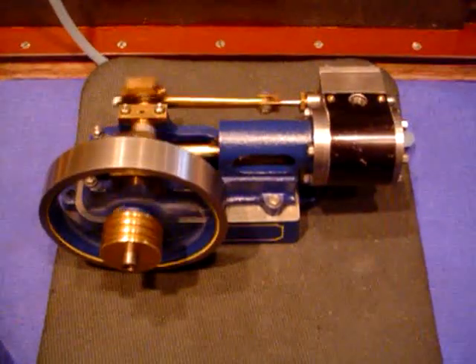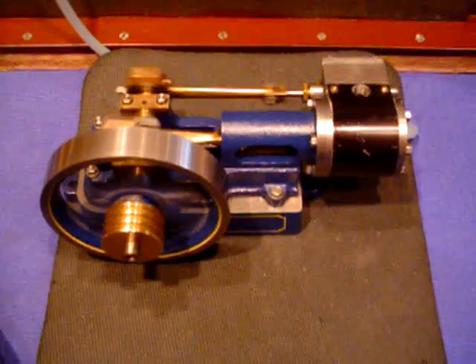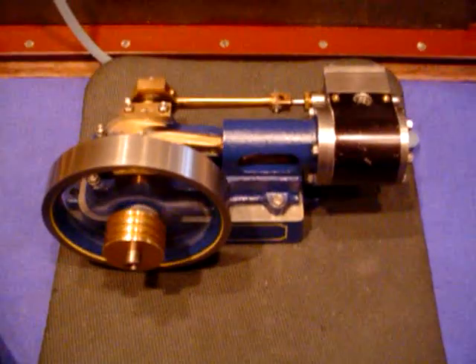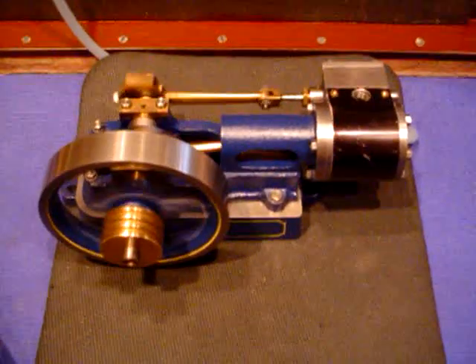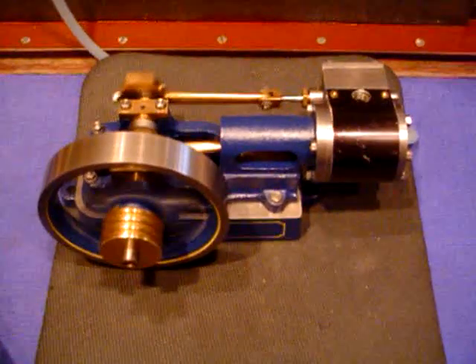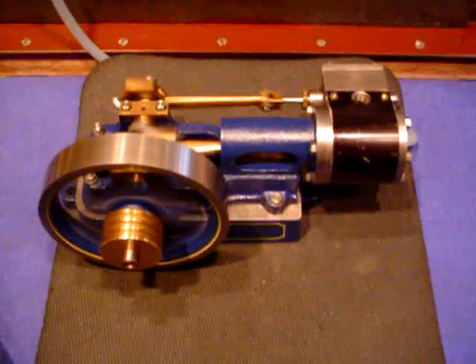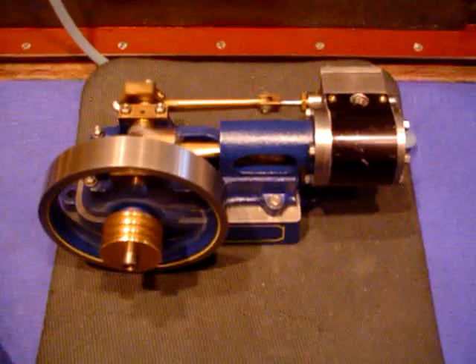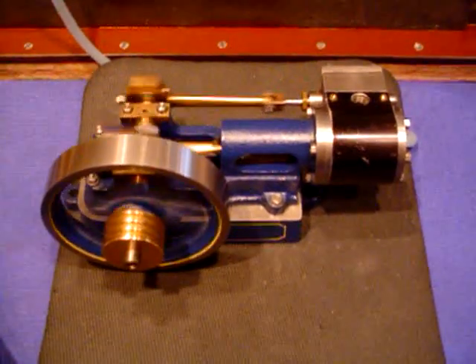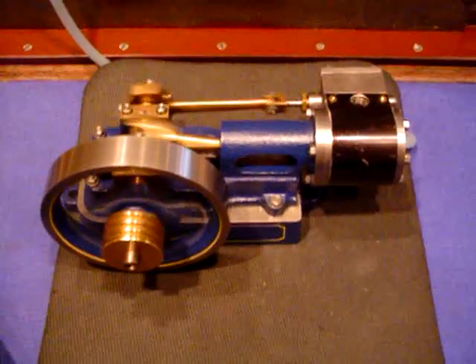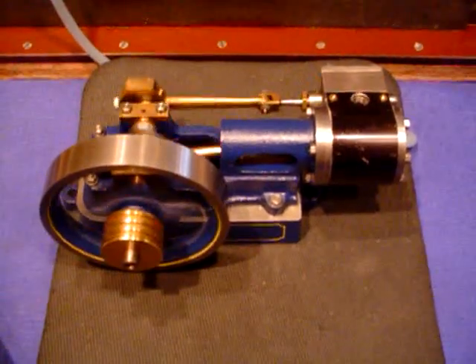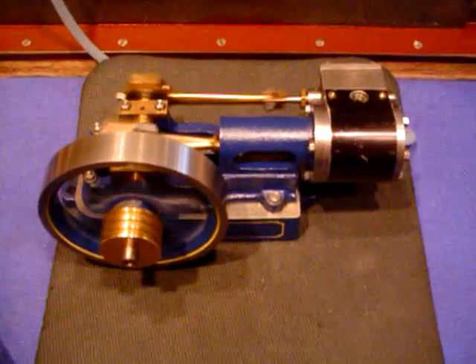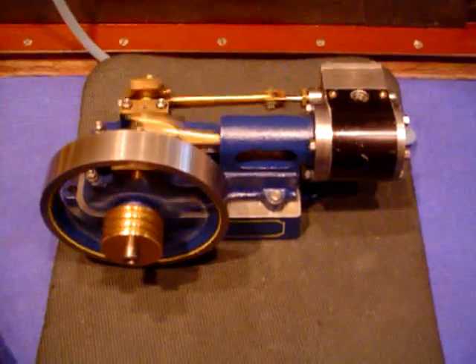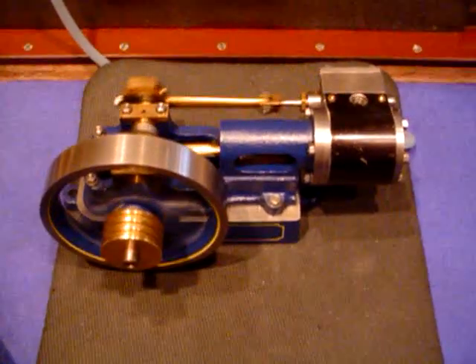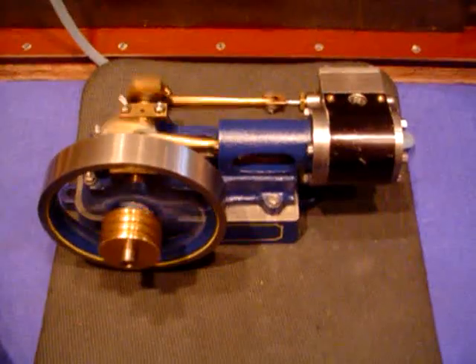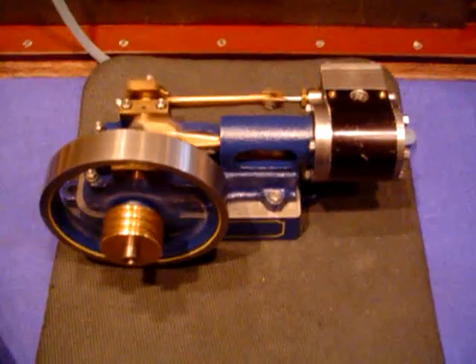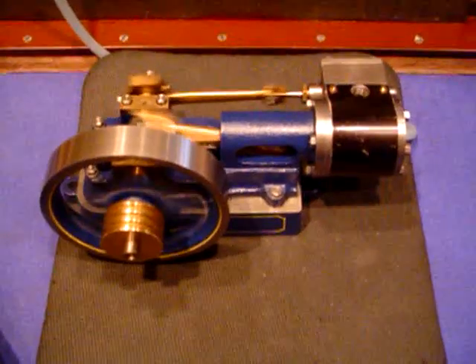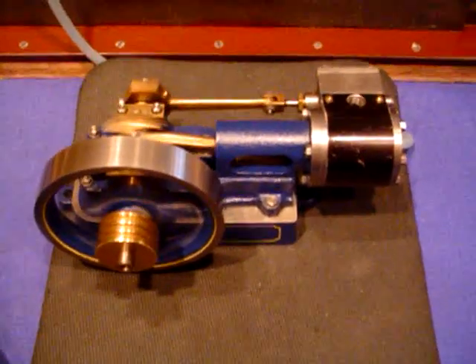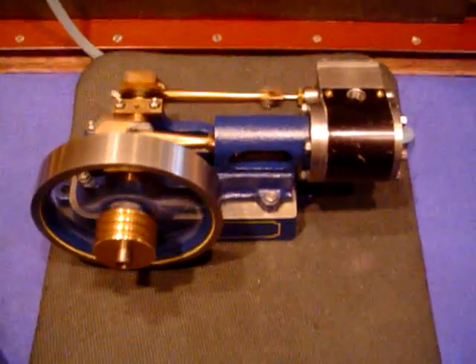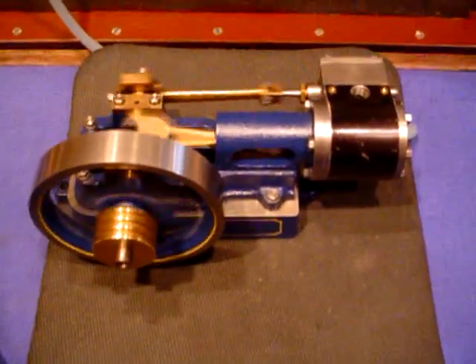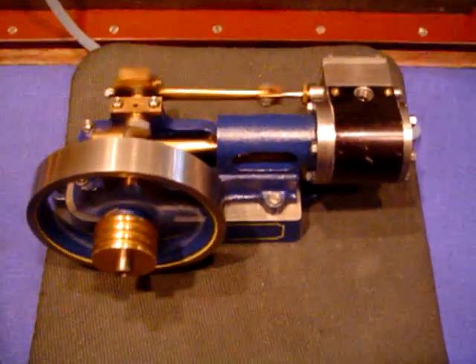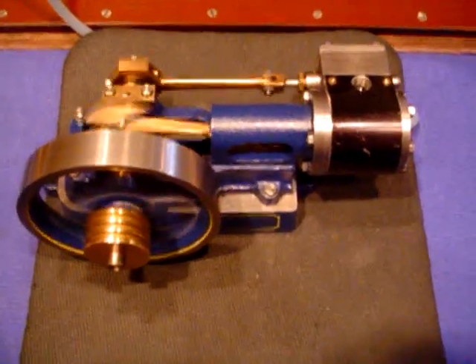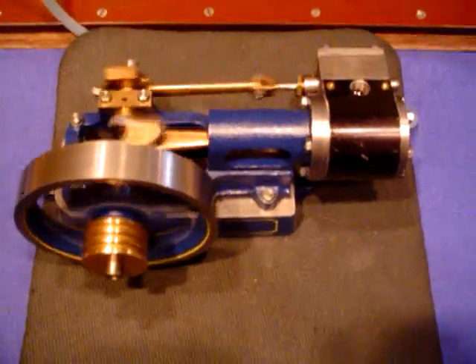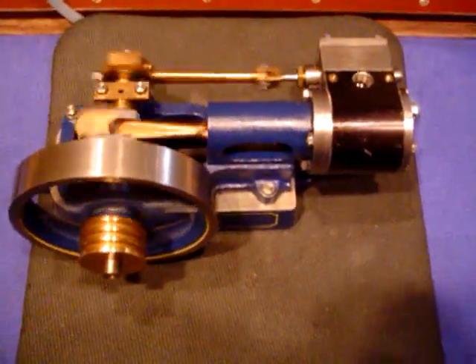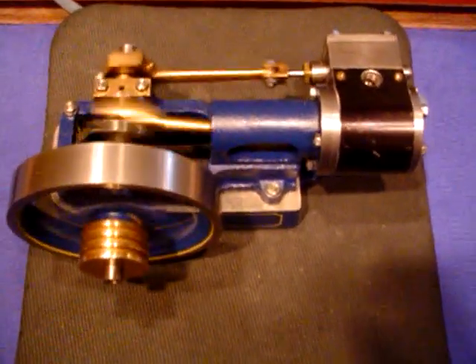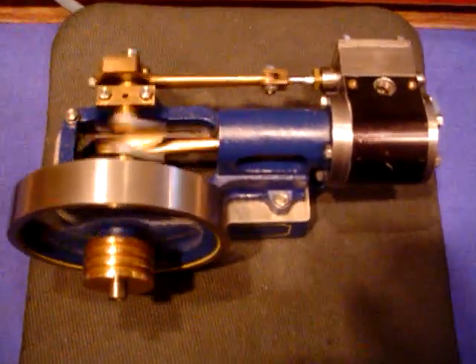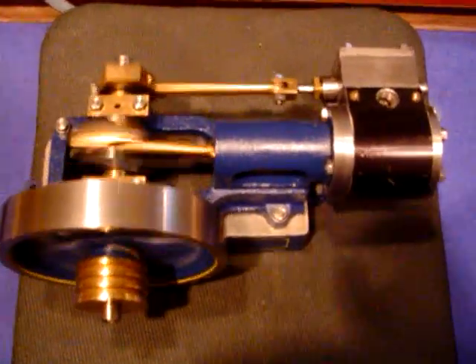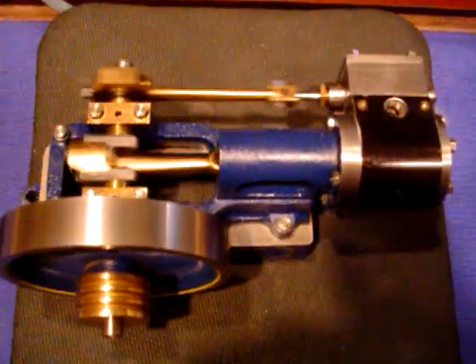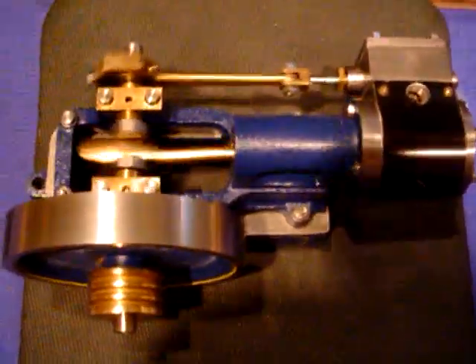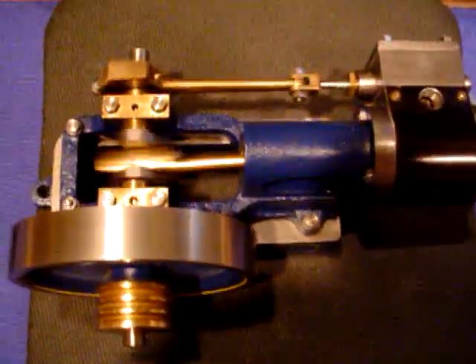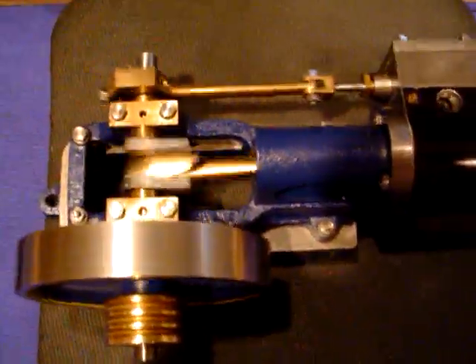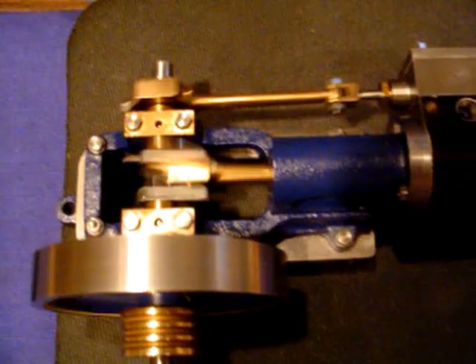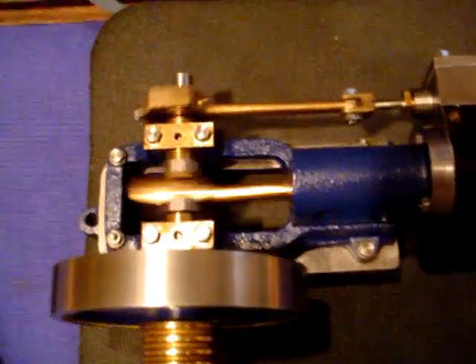This is a Stuart 10H, running on air pressure at the moment — a well run-in, well broken-in engine. You can see some of the crankshaft there.